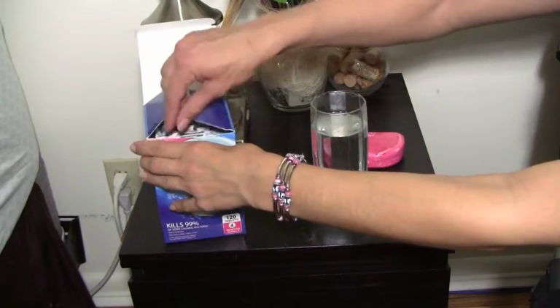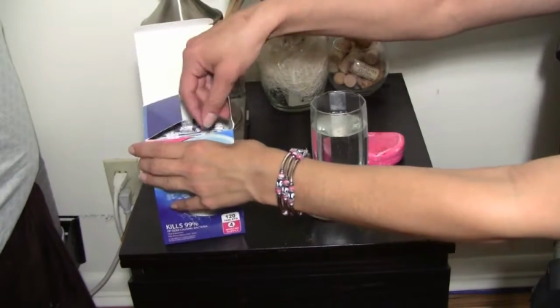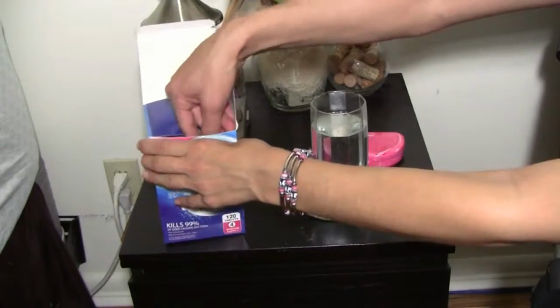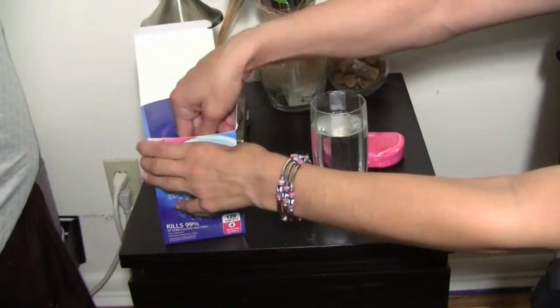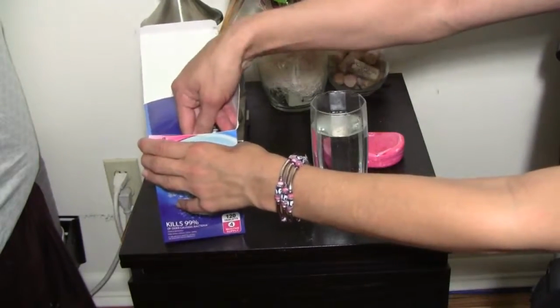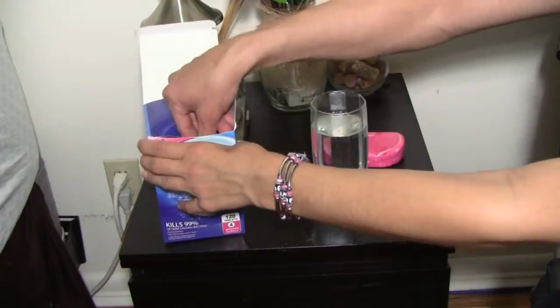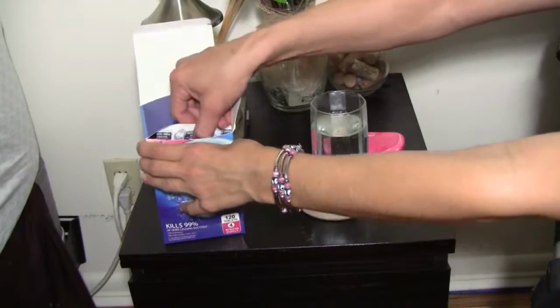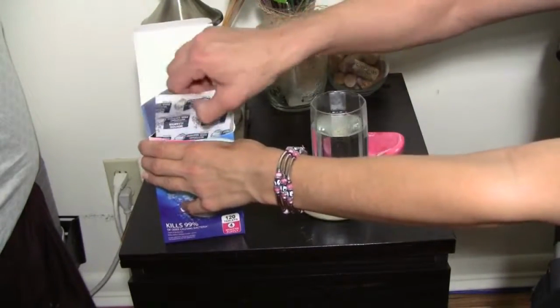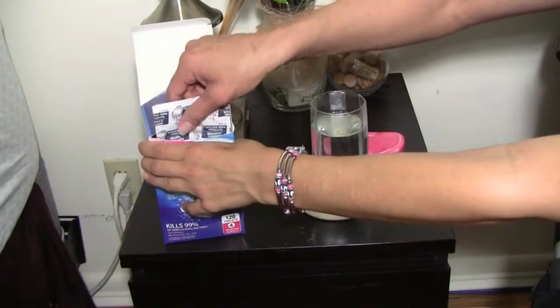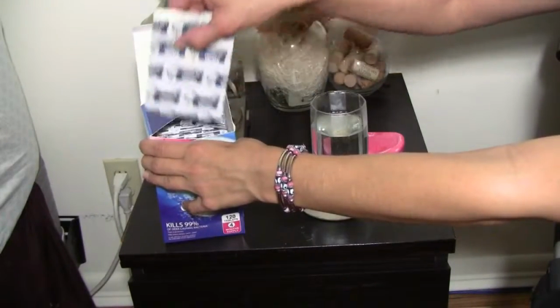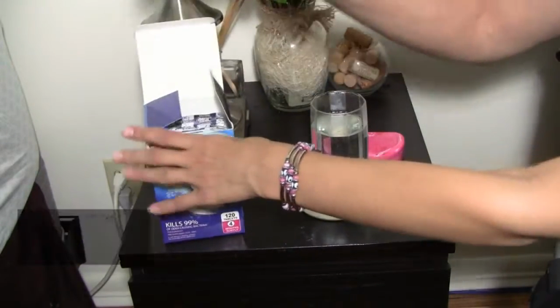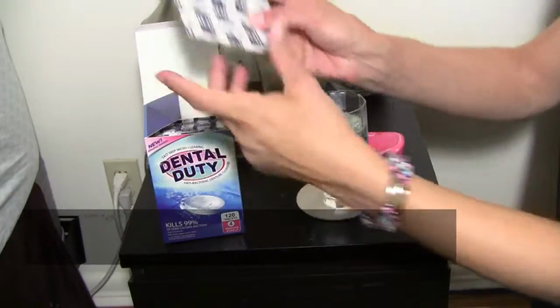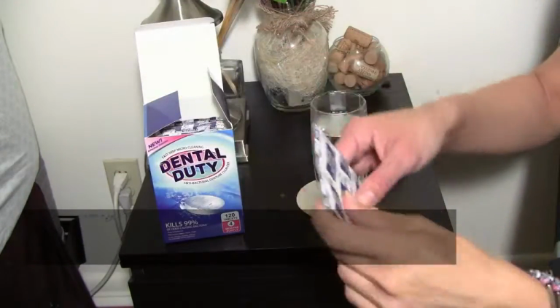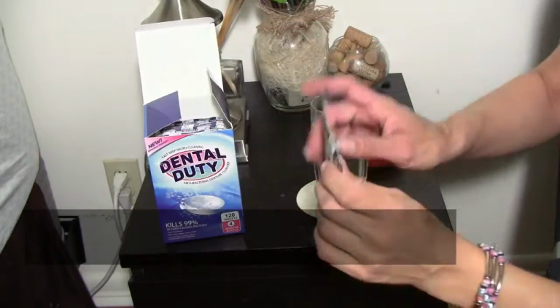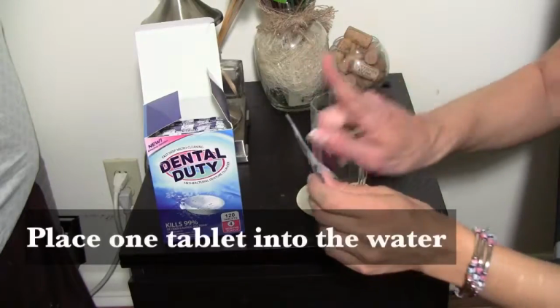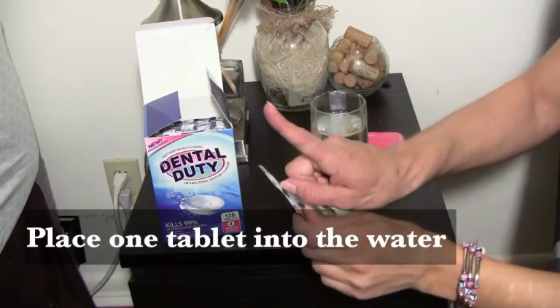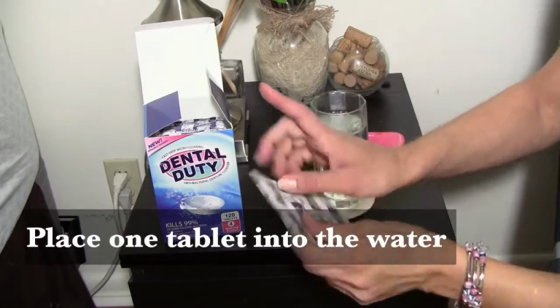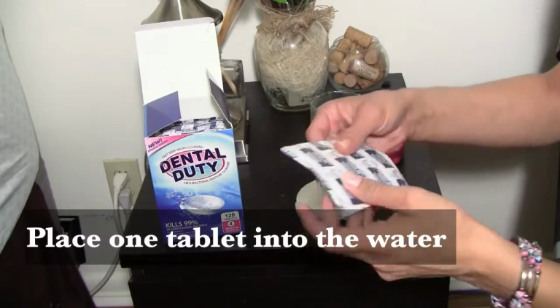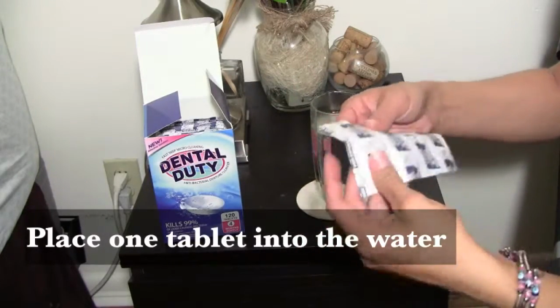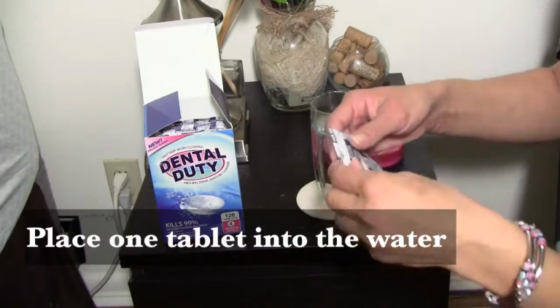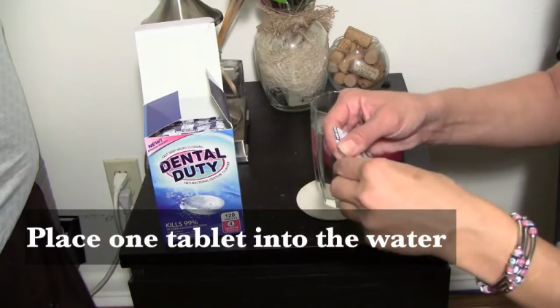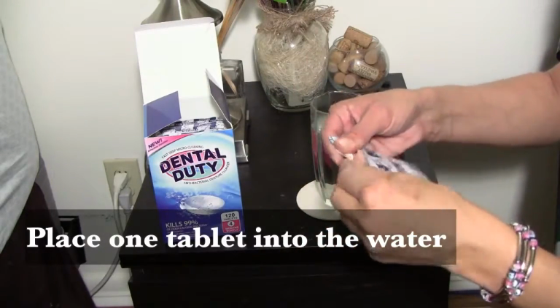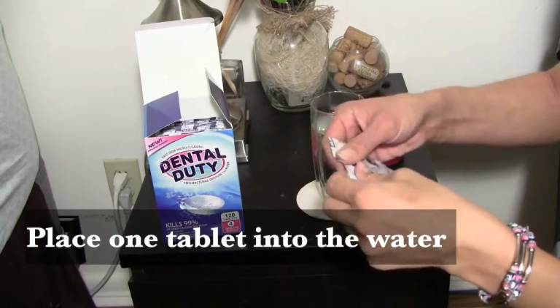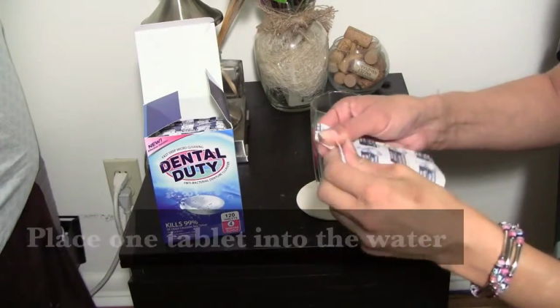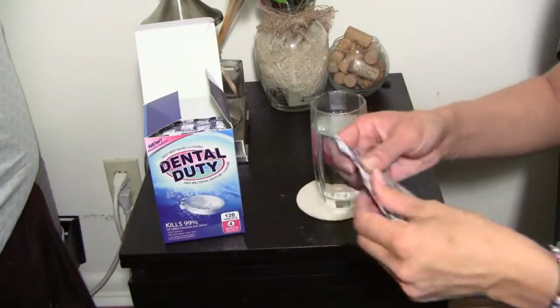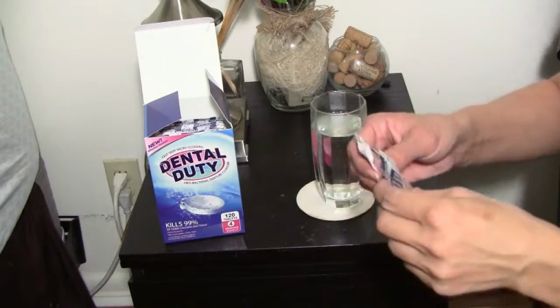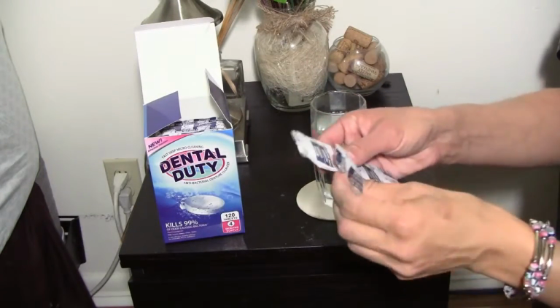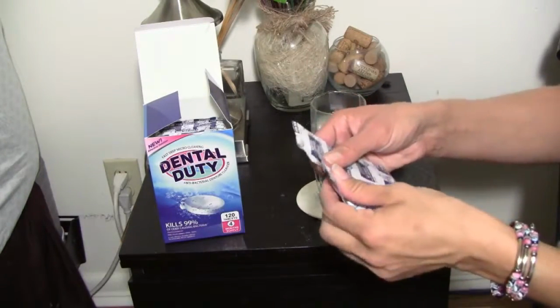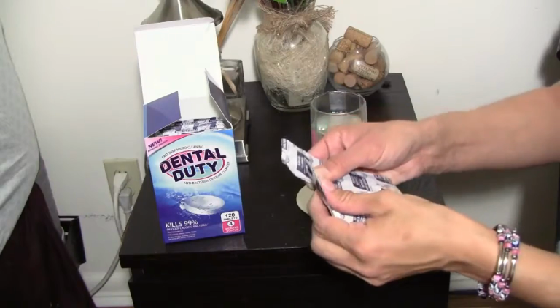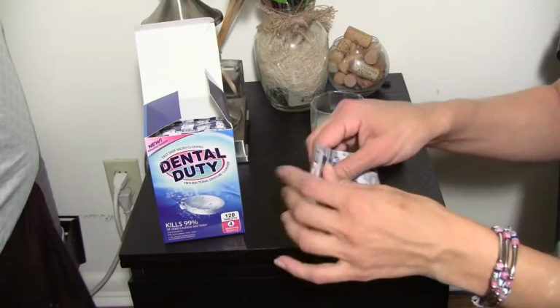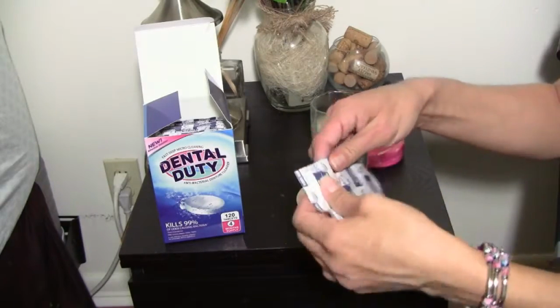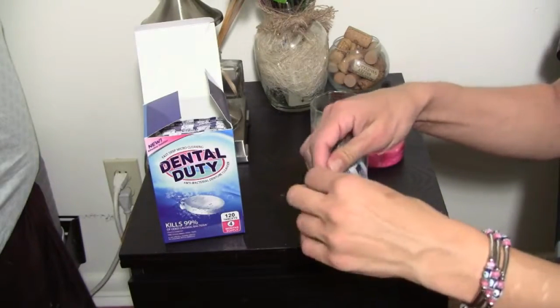I take one tablet and drop it into a glass of clean warm water.